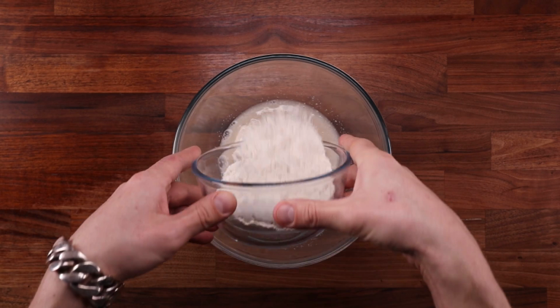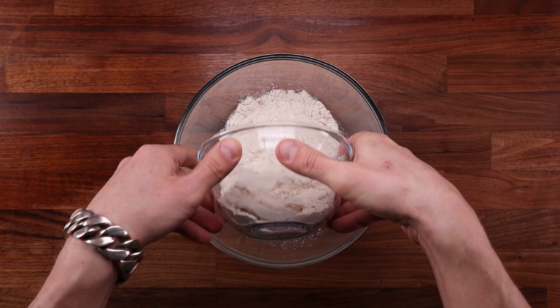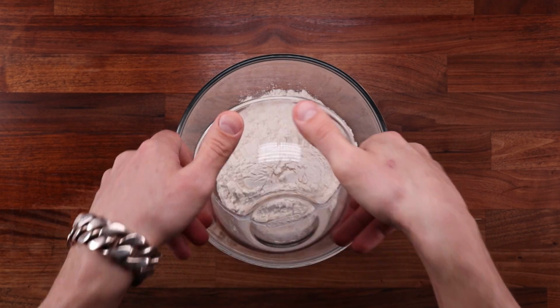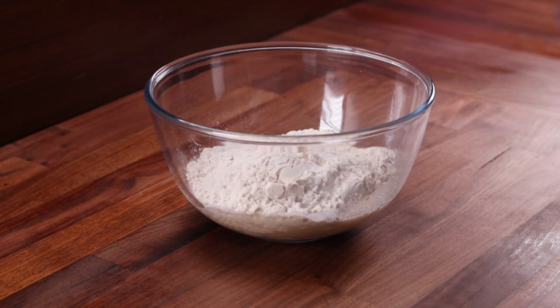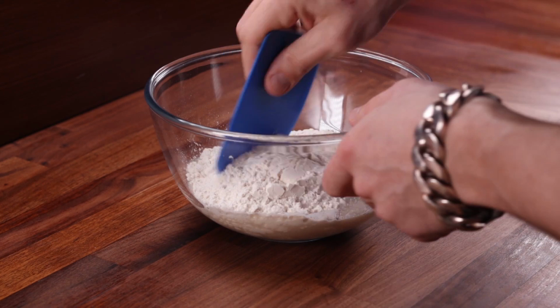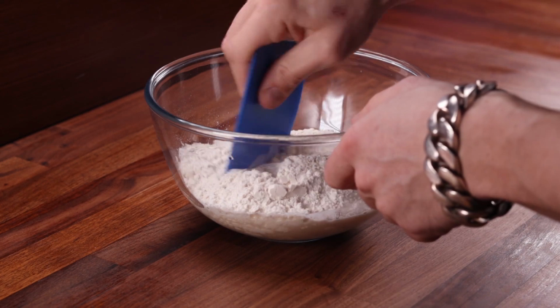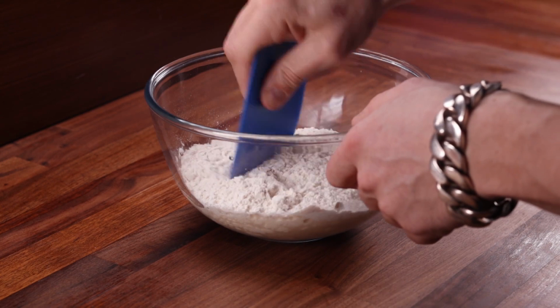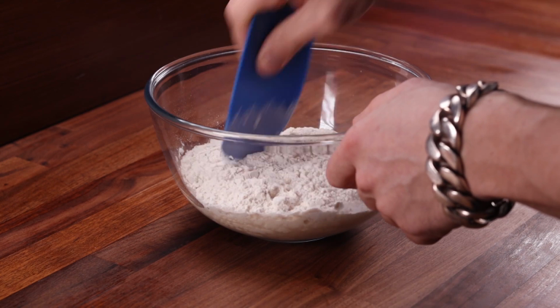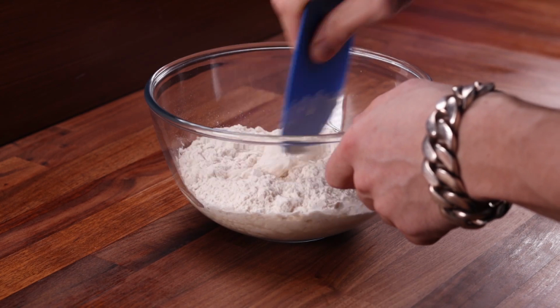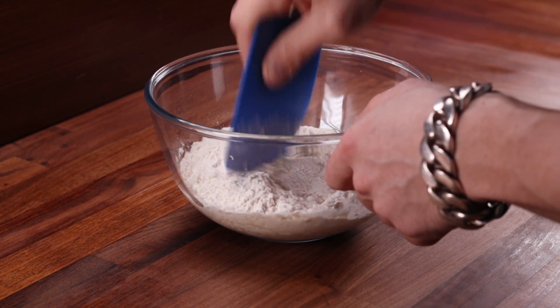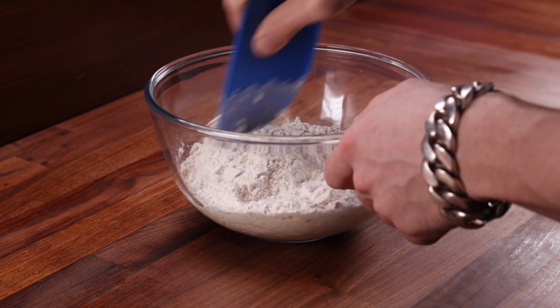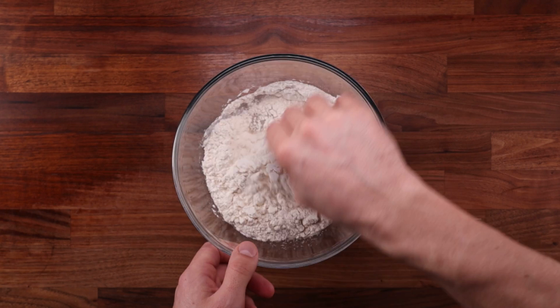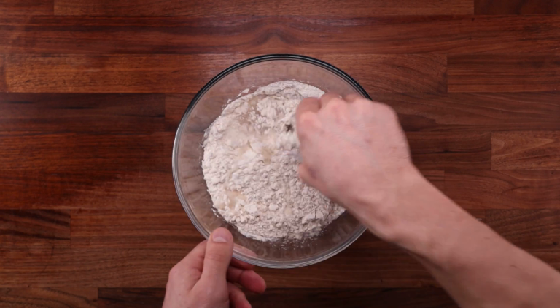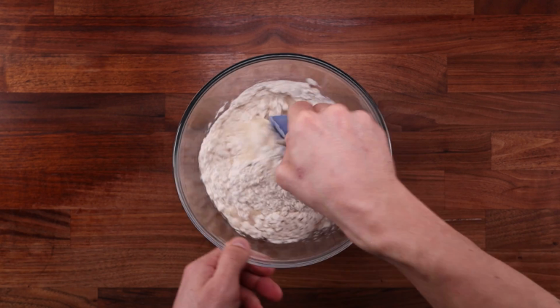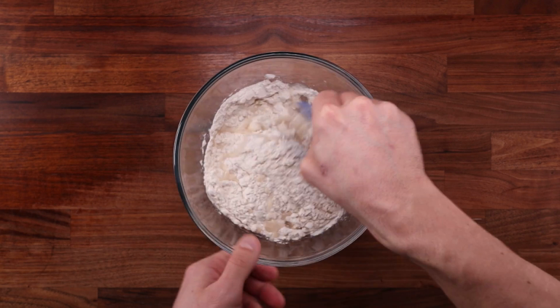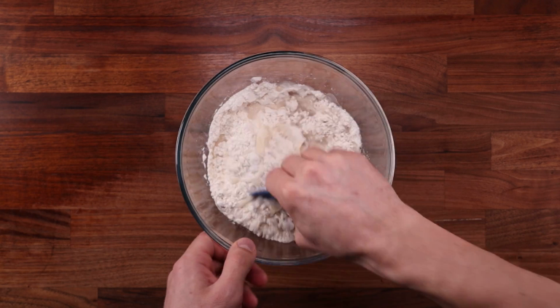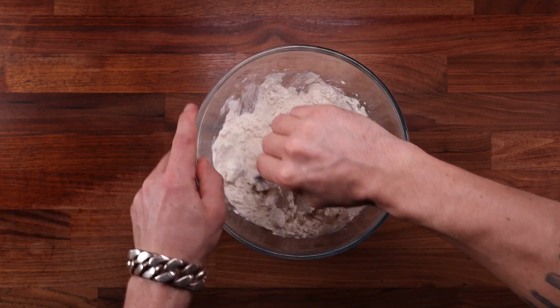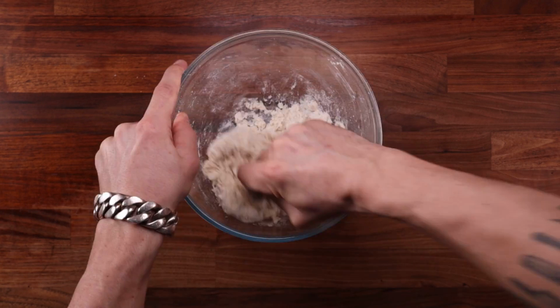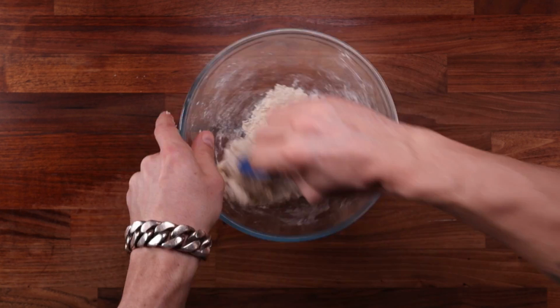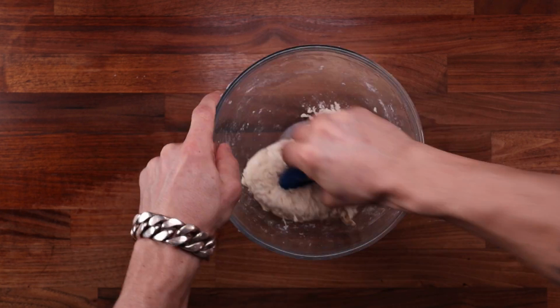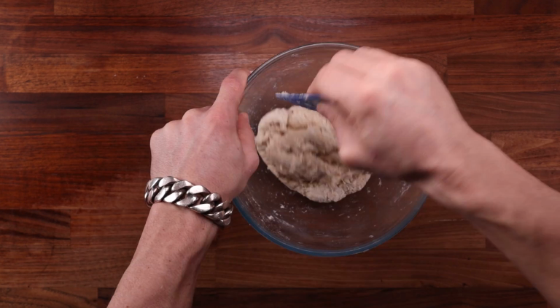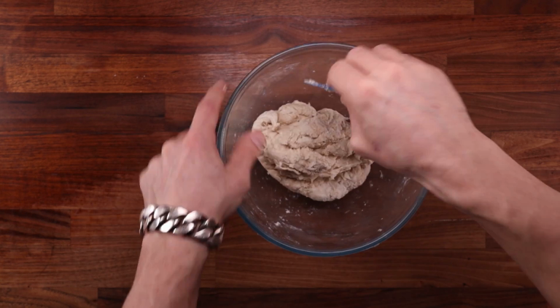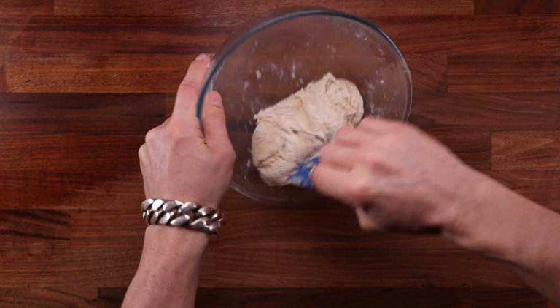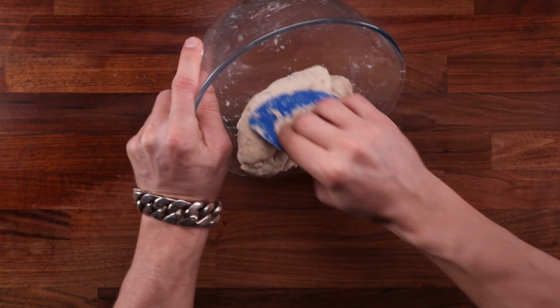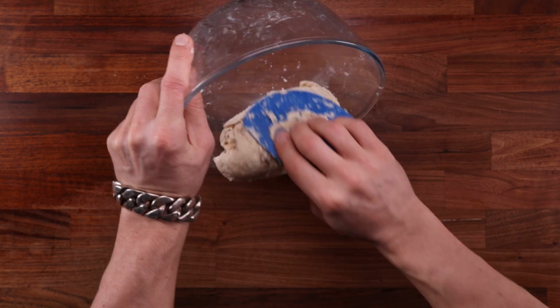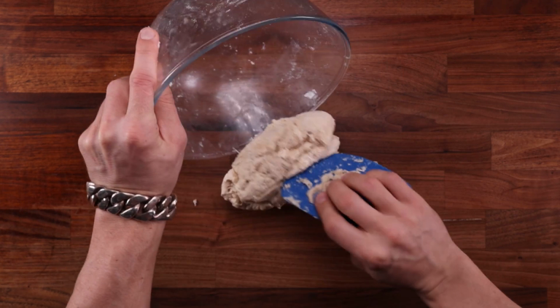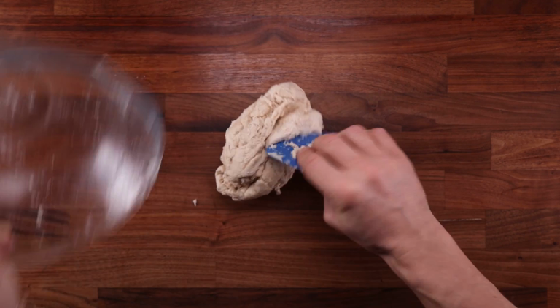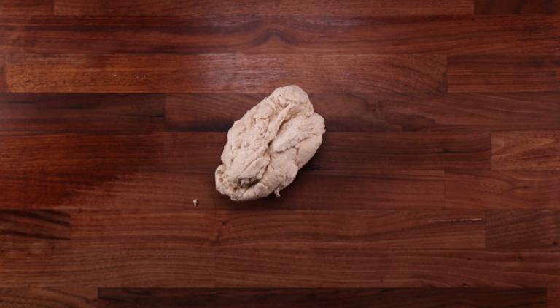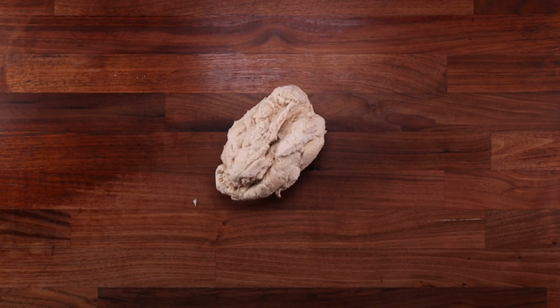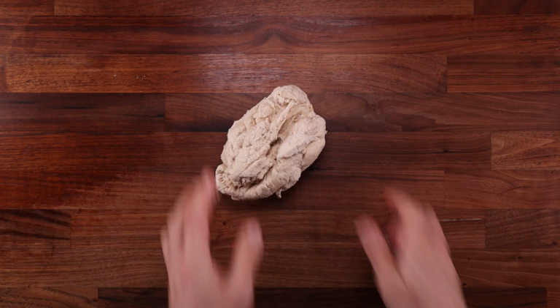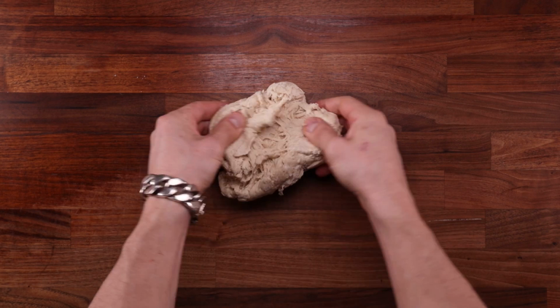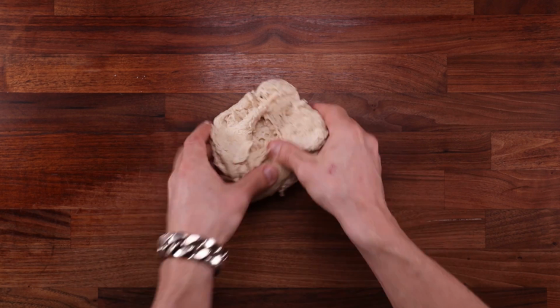Grab your dough scraper and mix everything together in the bowl until there's no more dry flour left before tipping it out on the table to avoid making a mess. By the way, if you don't eat pork you can use different fats in this recipe like butter or oil, though it won't be the same because lard is what makes this bread special.